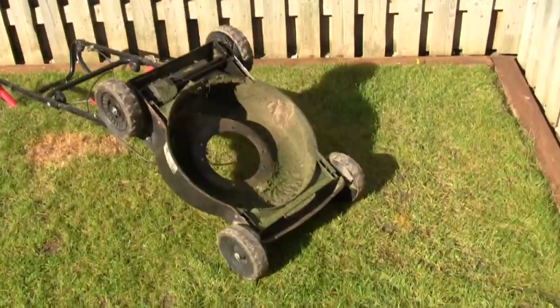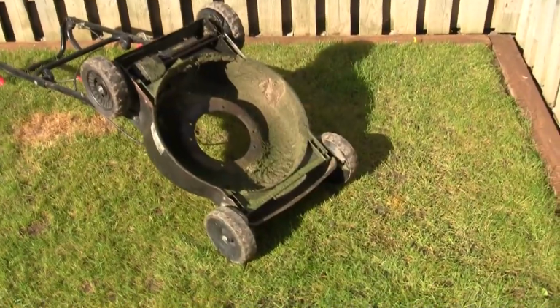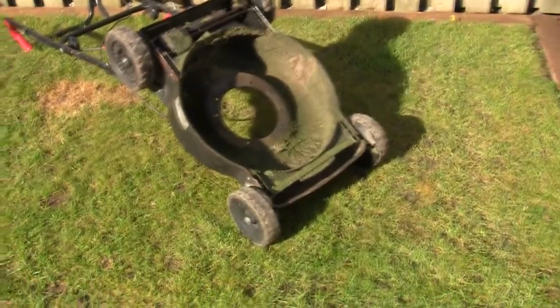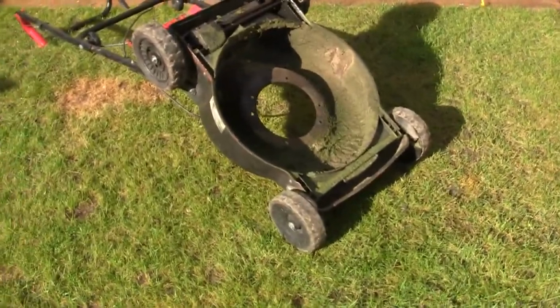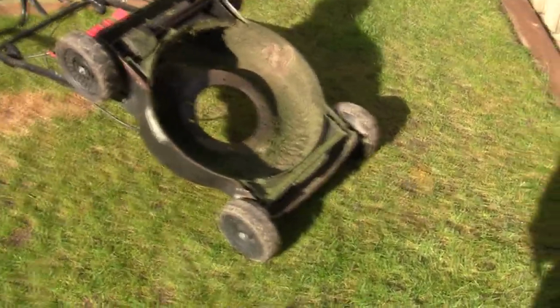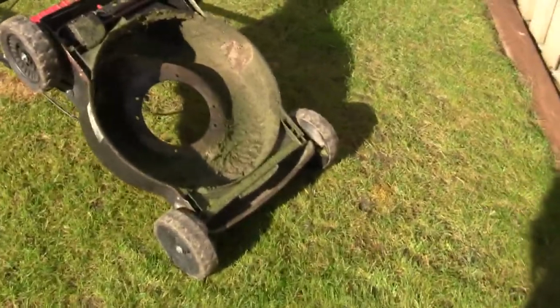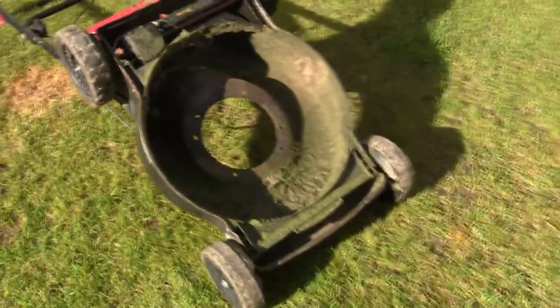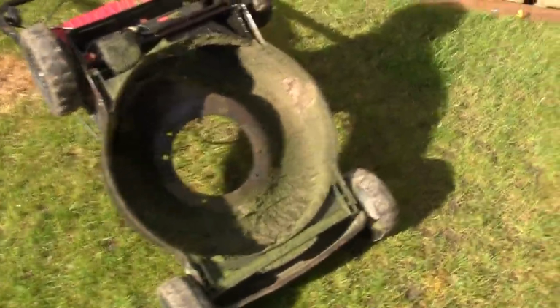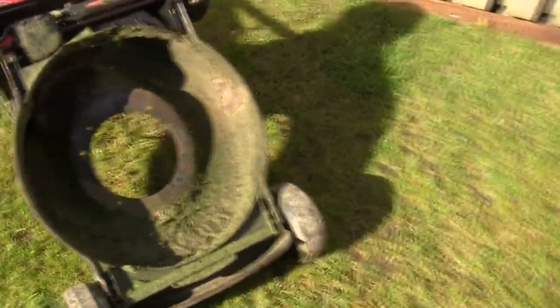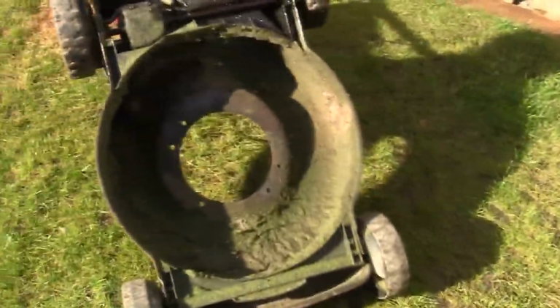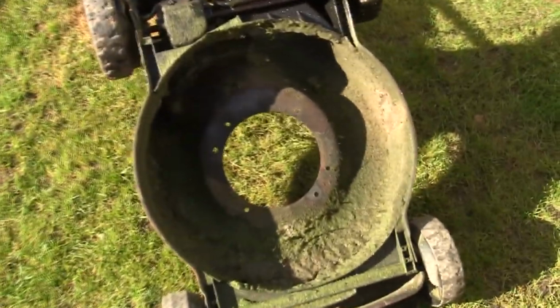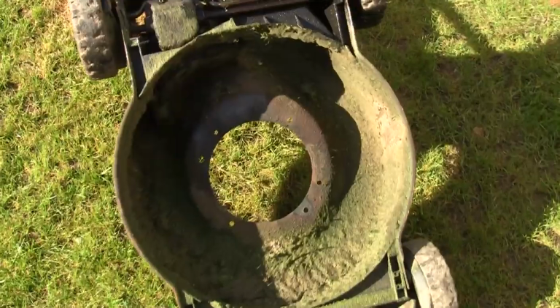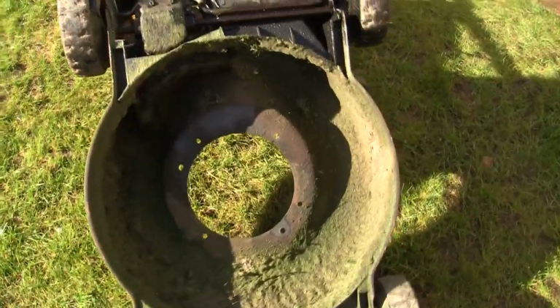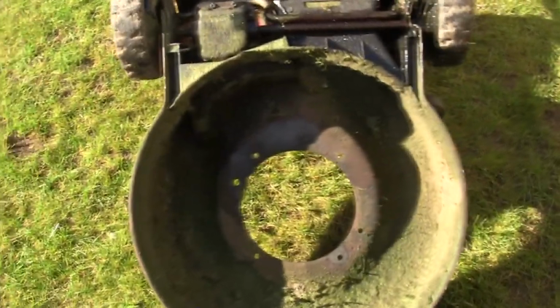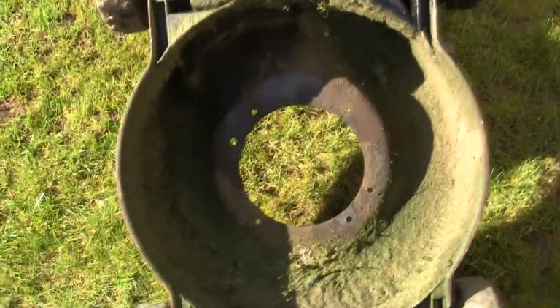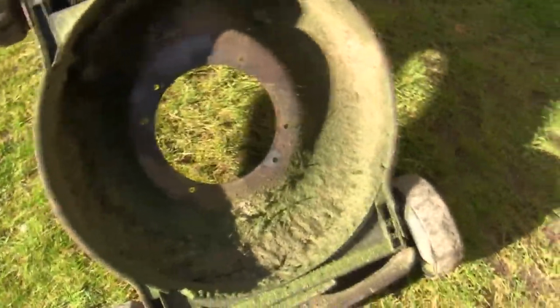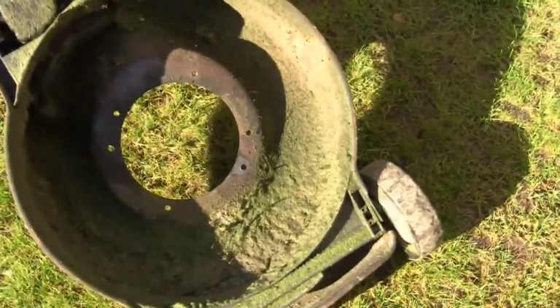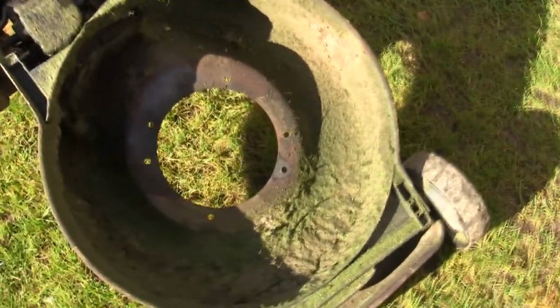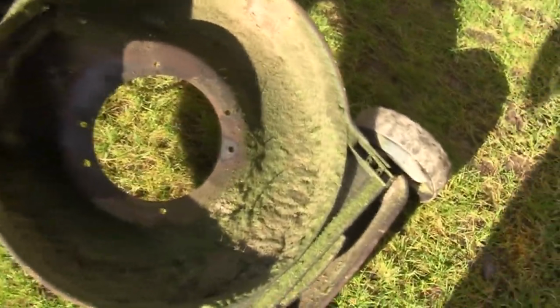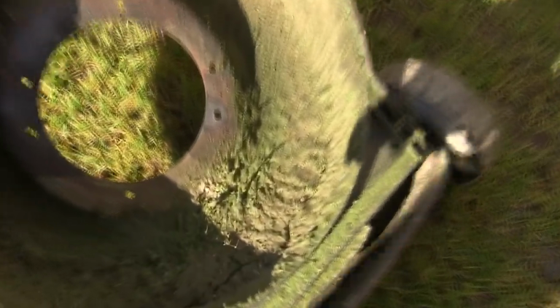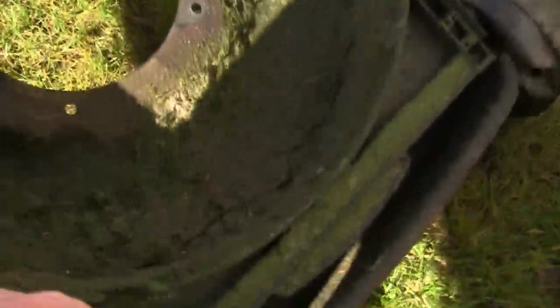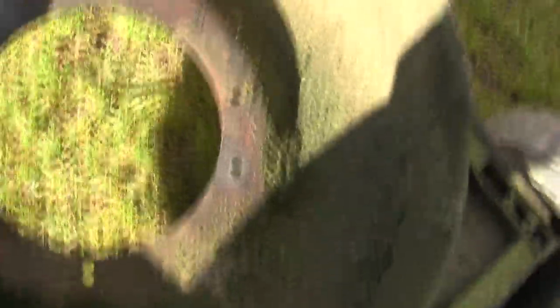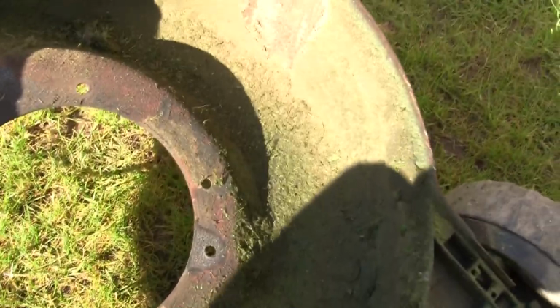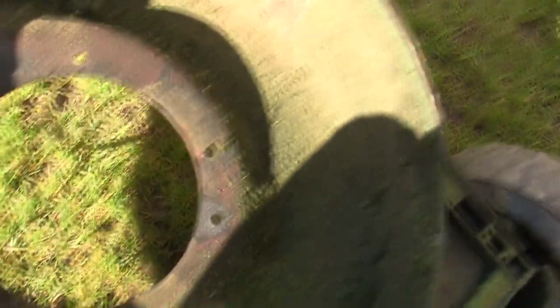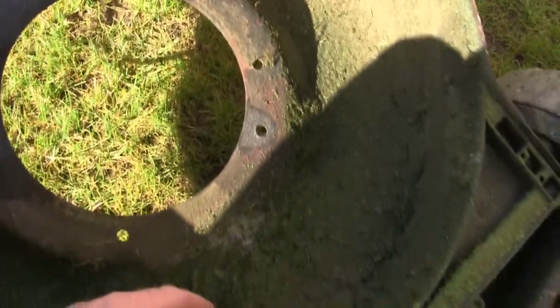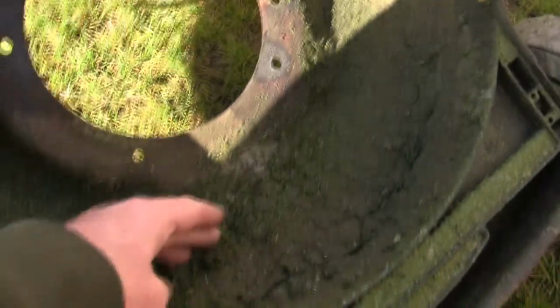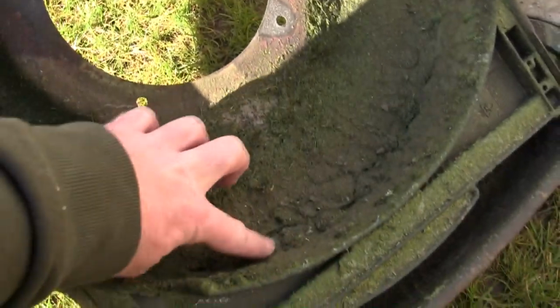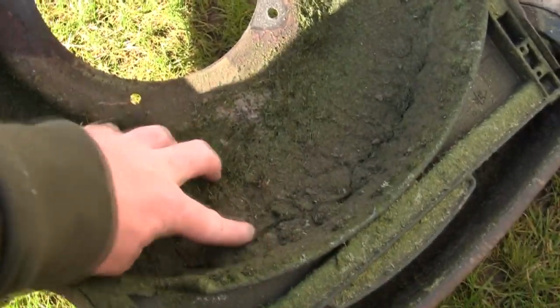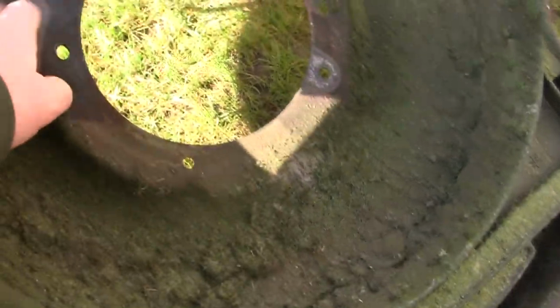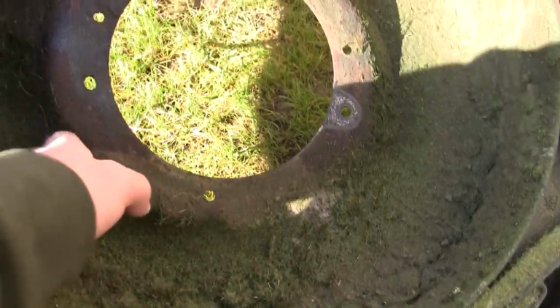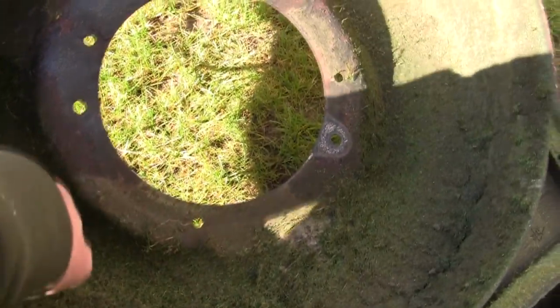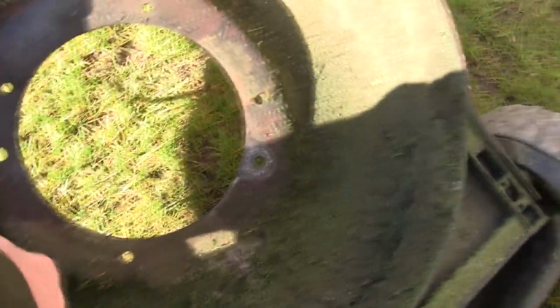Hi, welcome back to Repairing Lawnmowers for Profit. In this video I just want to quickly show you why lawnmower decks rot. If you've spent upwards of £300, £400, £500 on a lawnmower and you don't clean this sort of stuff off every year, that's what rots the actual deck.